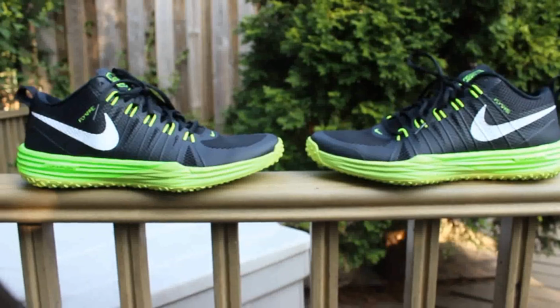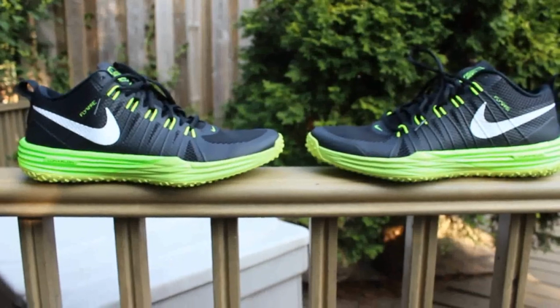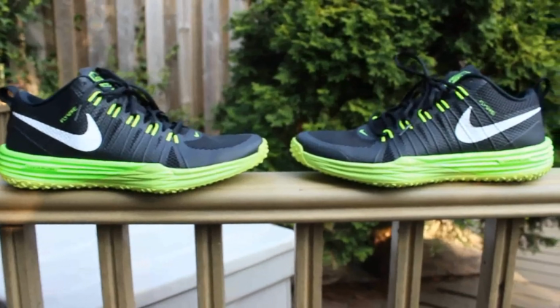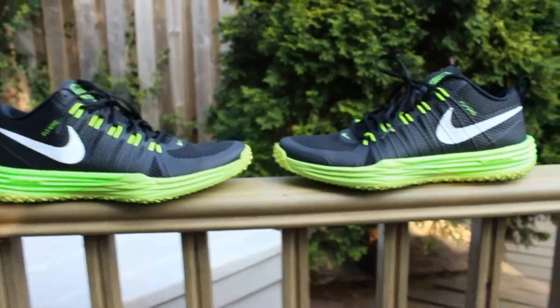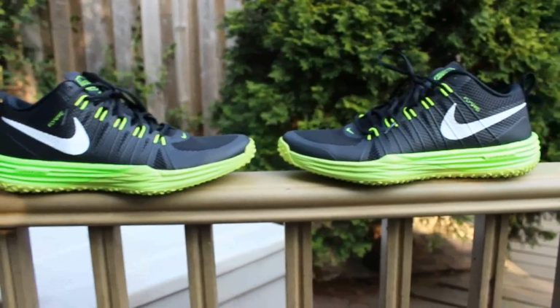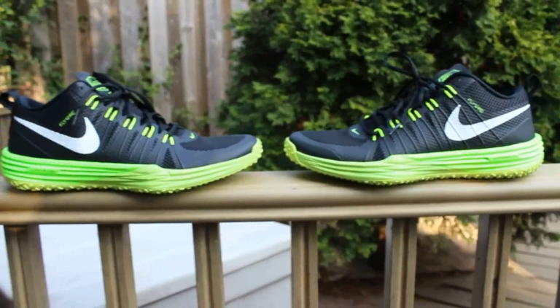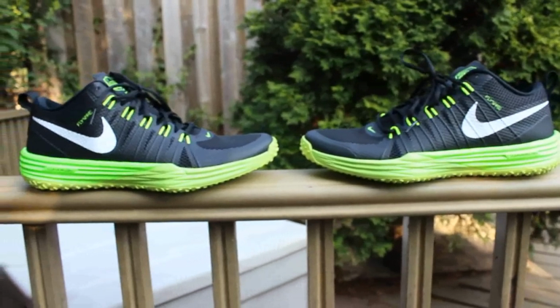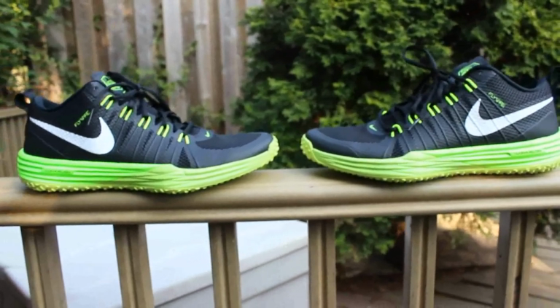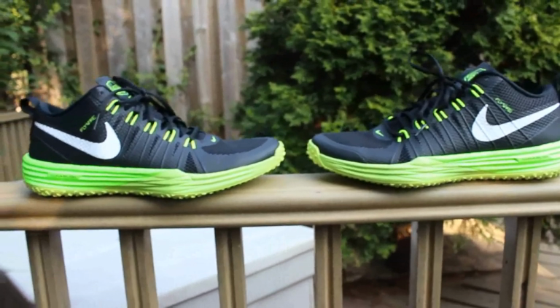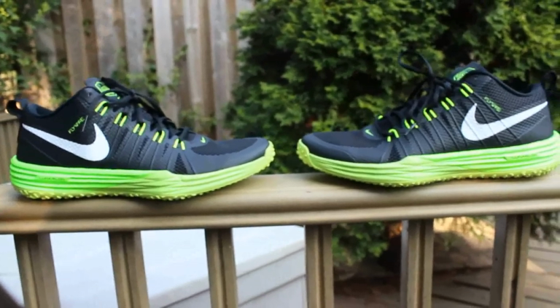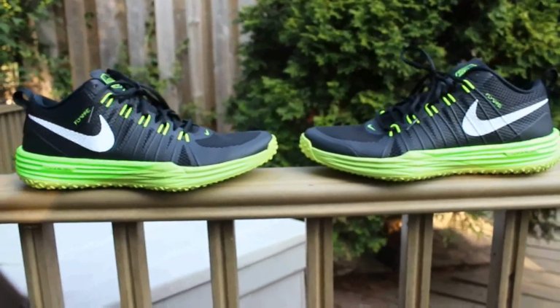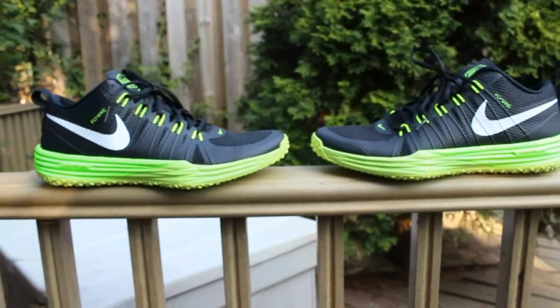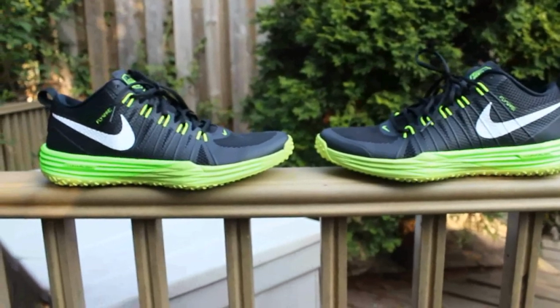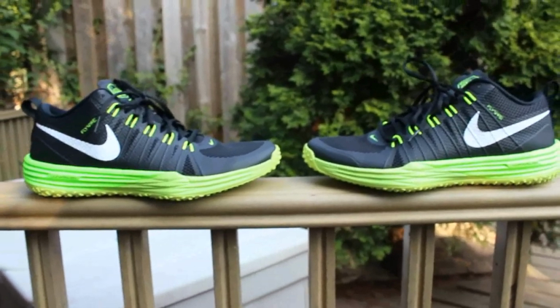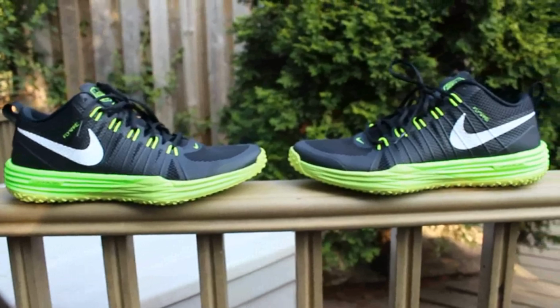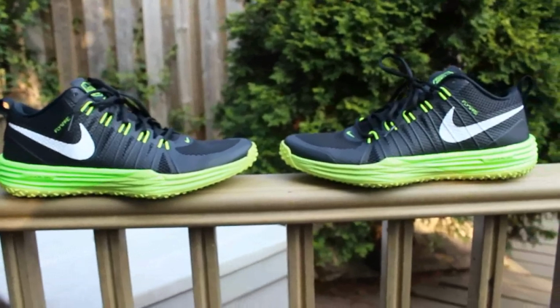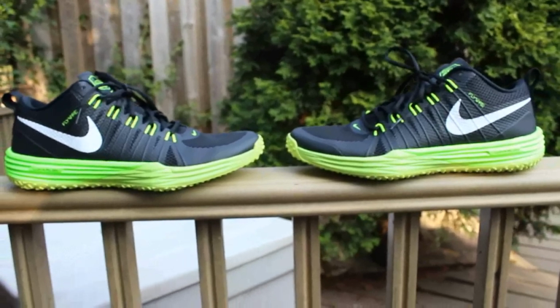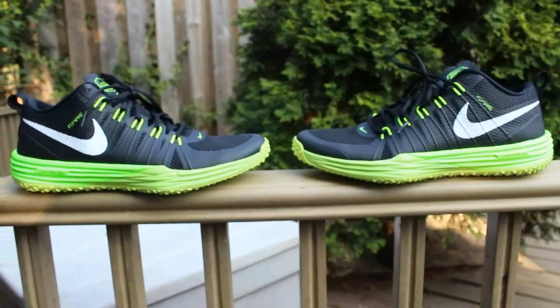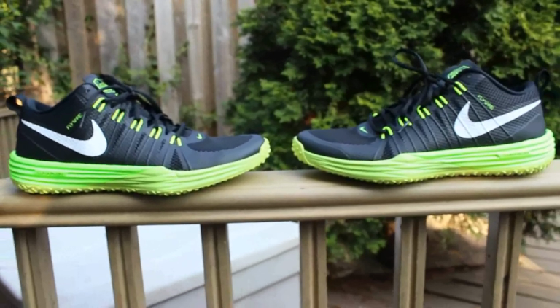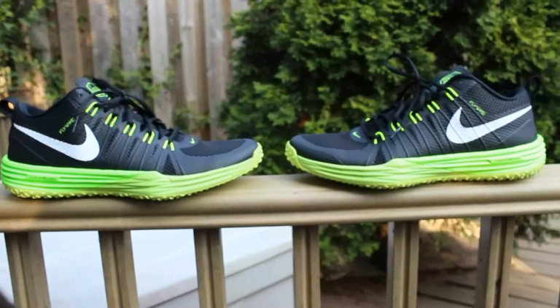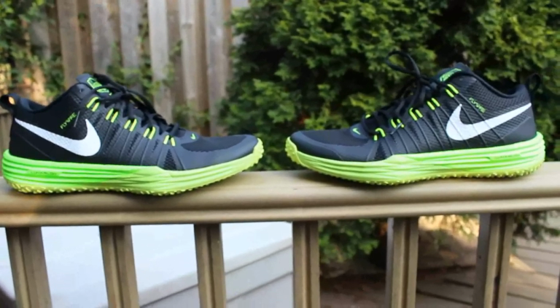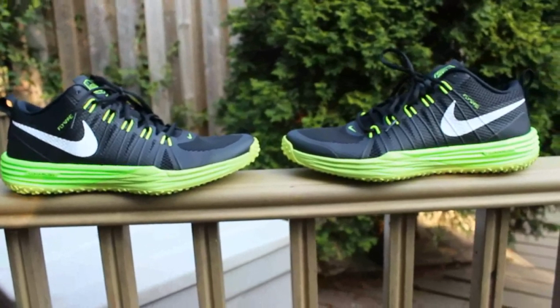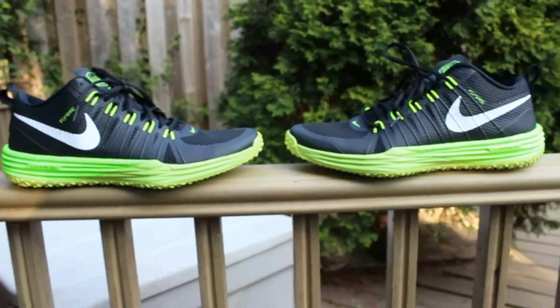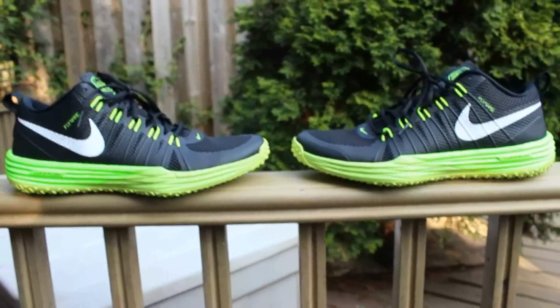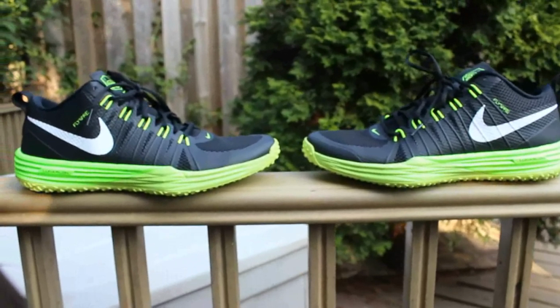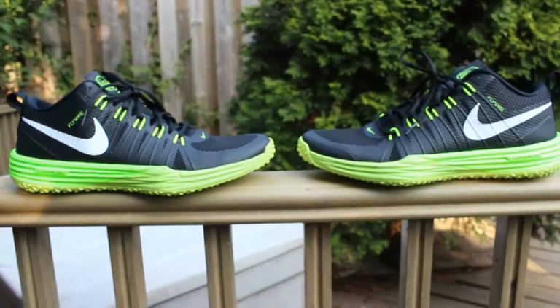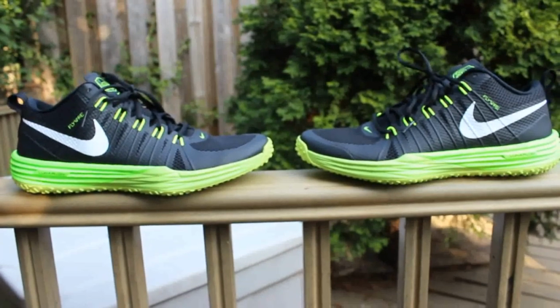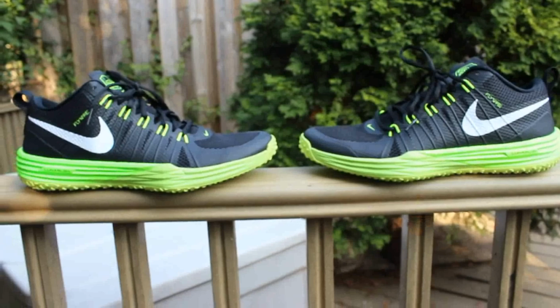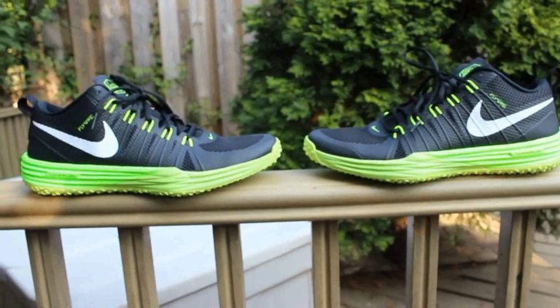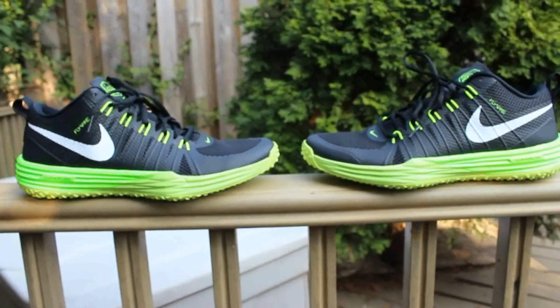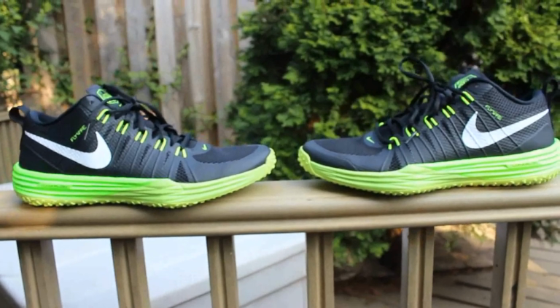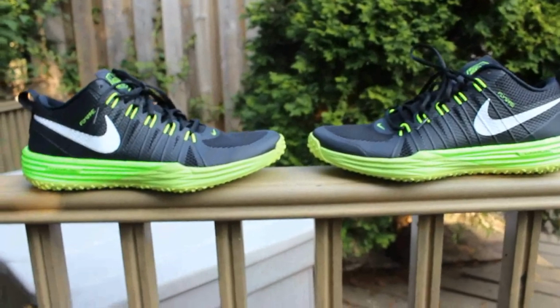Yo, what's happening YouTube? It's your dude, Mr. Heat Ledger, coming at you with a brand new video review. This time we're looking at the Nike TR1. This is a training sneaker, and I did pick this up when I was out in Portland.